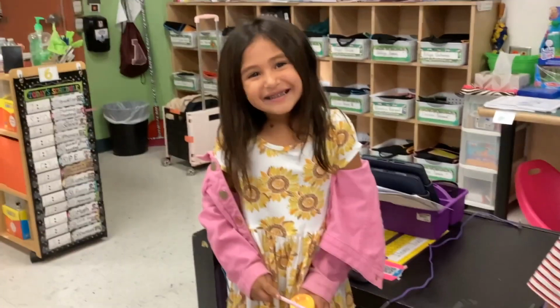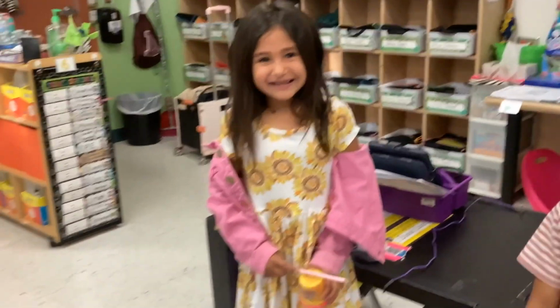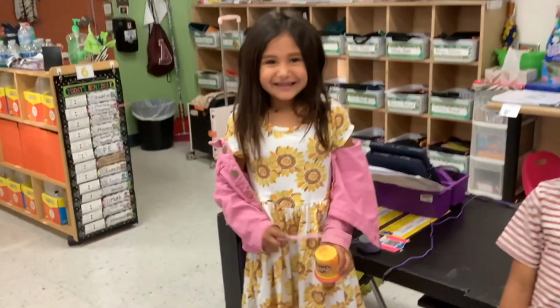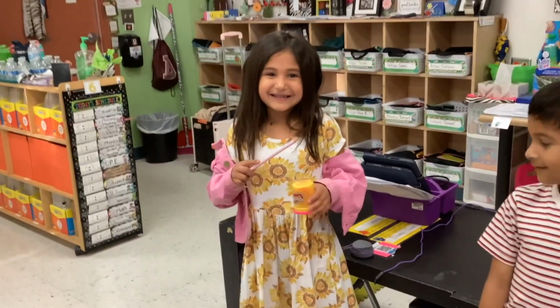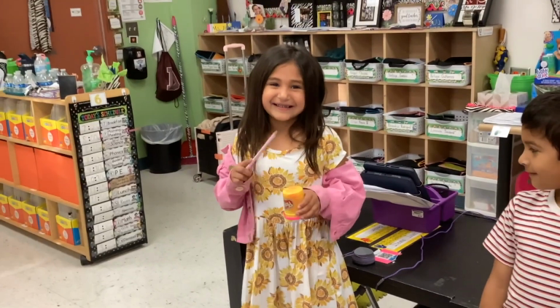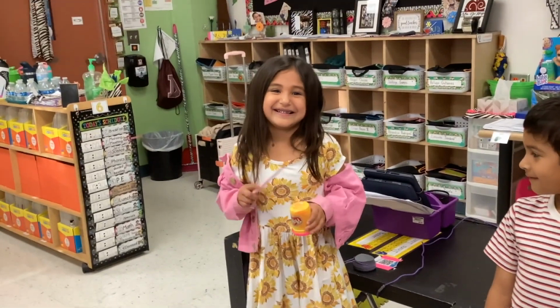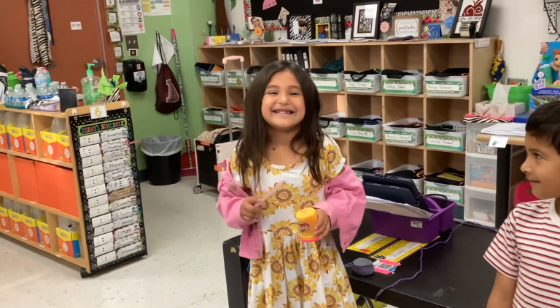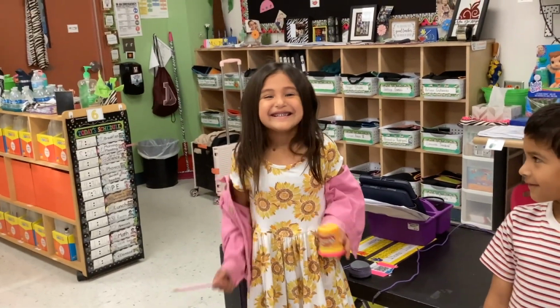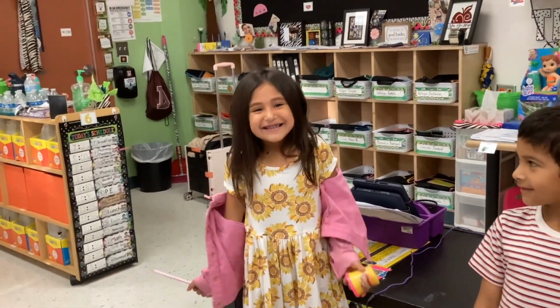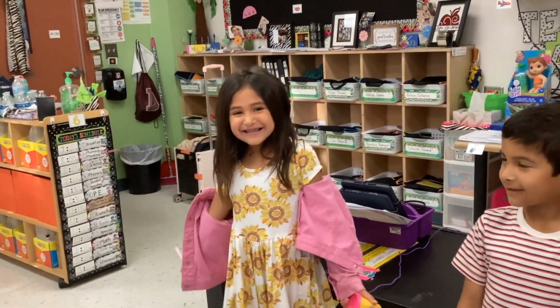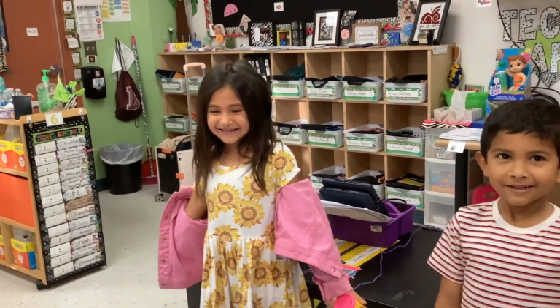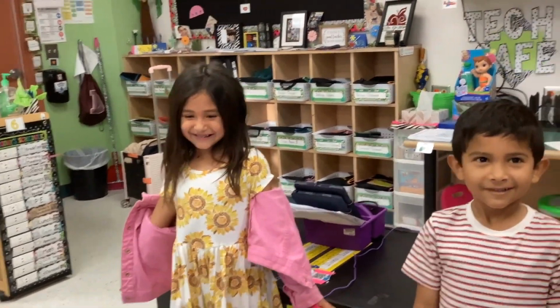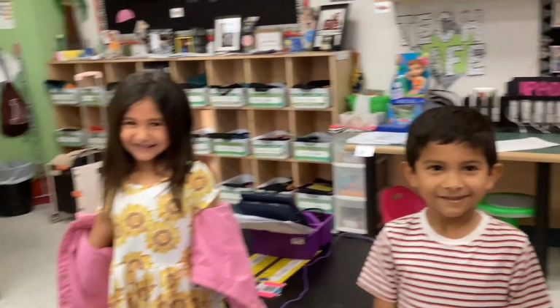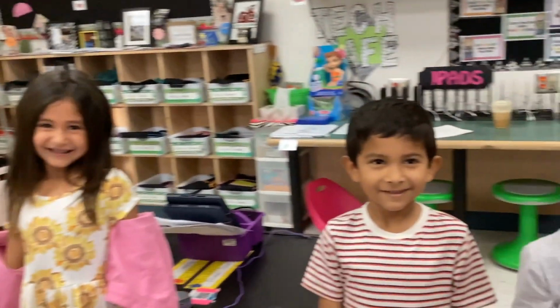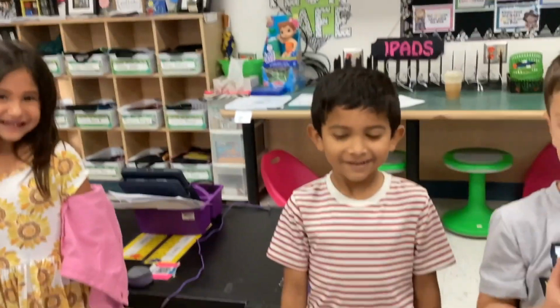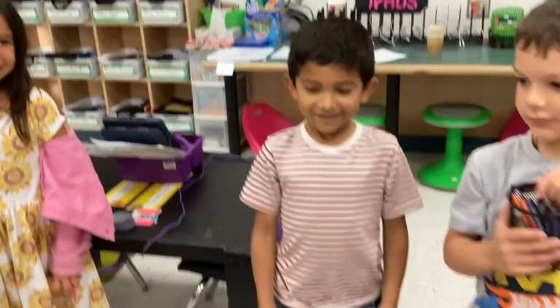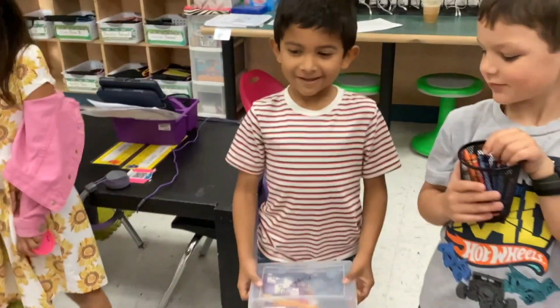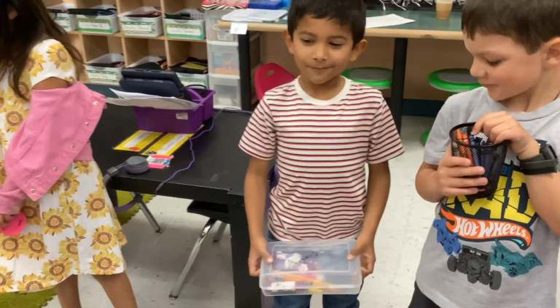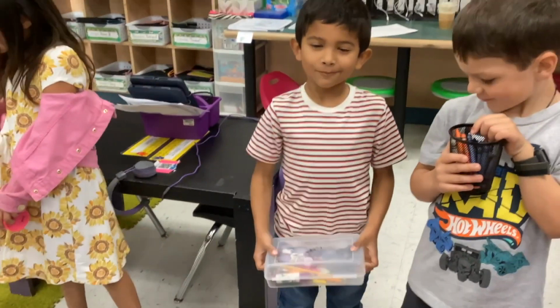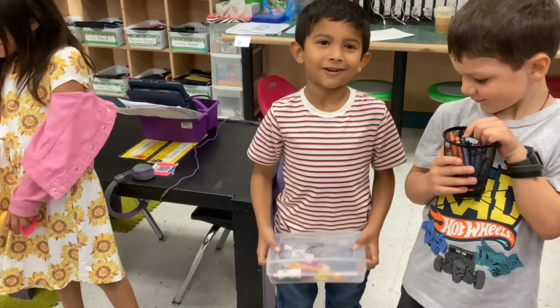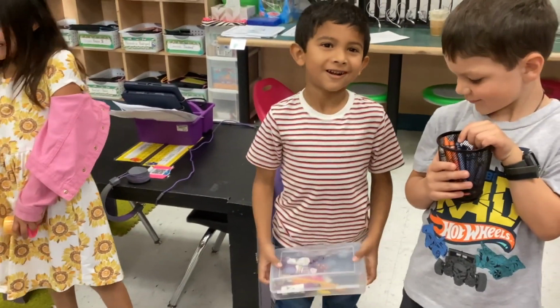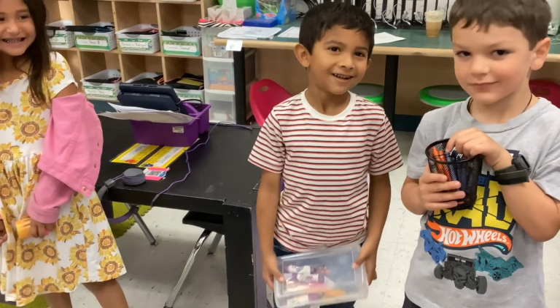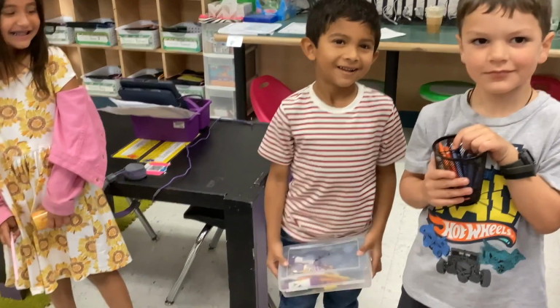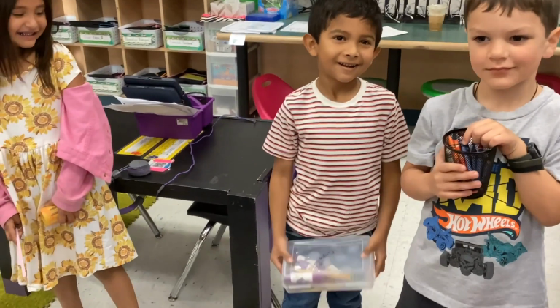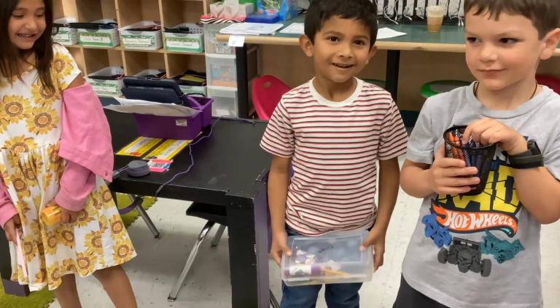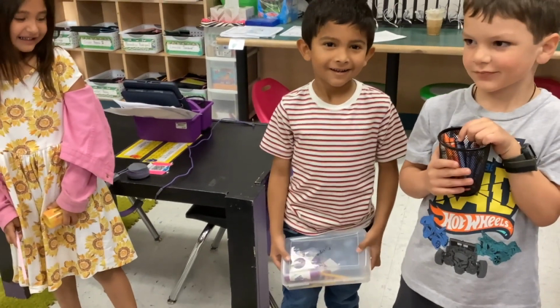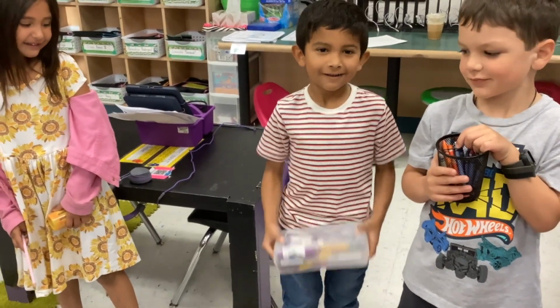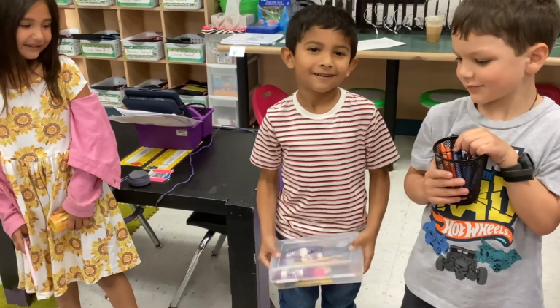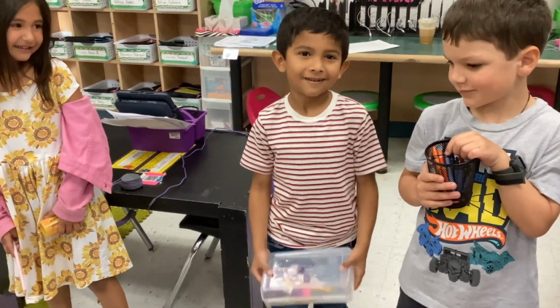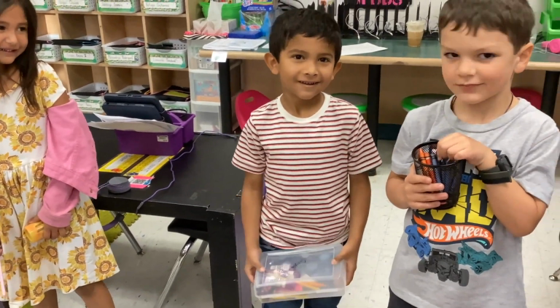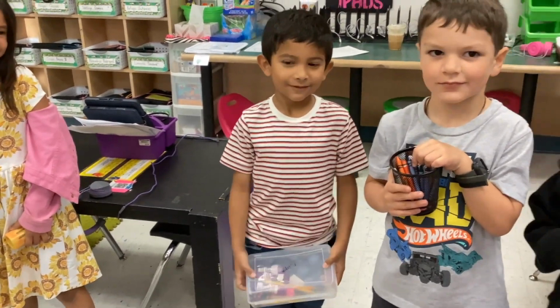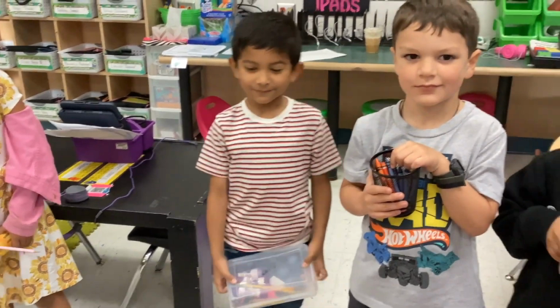You made a drum. Can you show us how it works? Good job. Crispin, your turn. Morocco. Okay, show us. Ooh, love that.